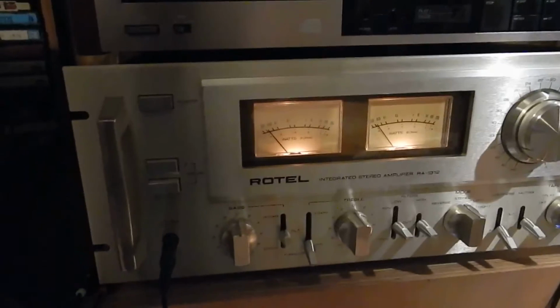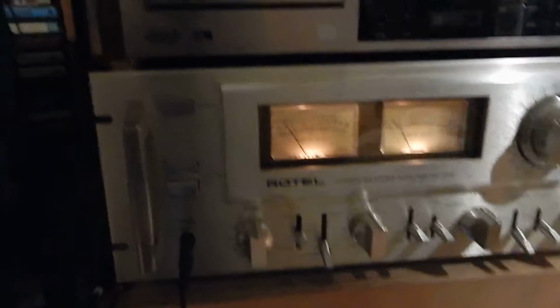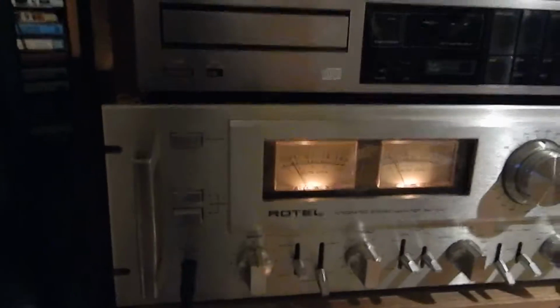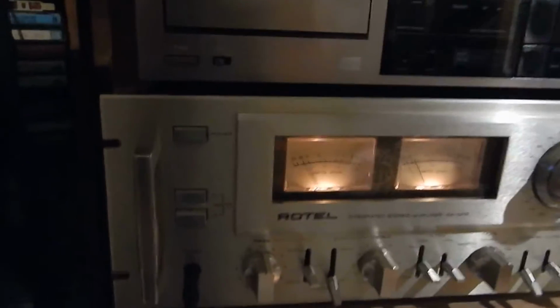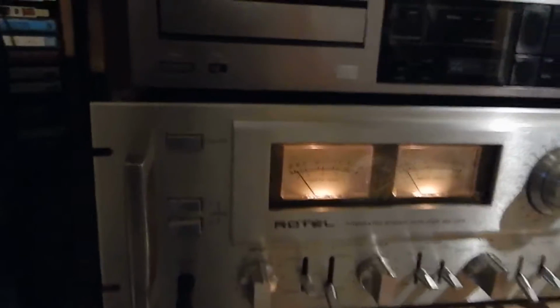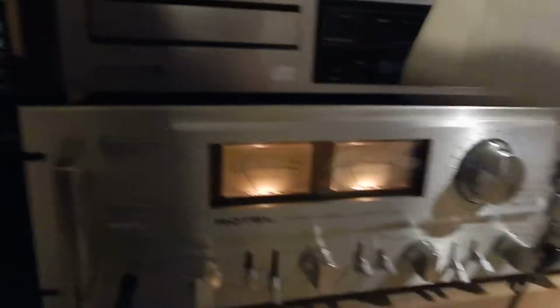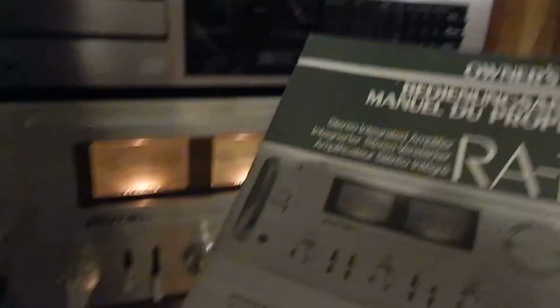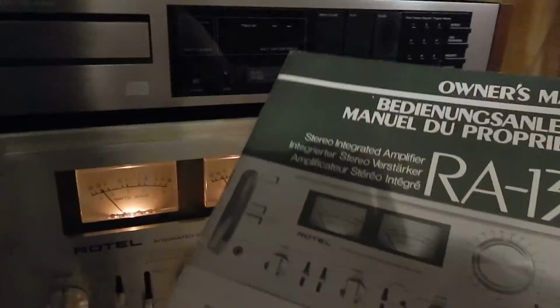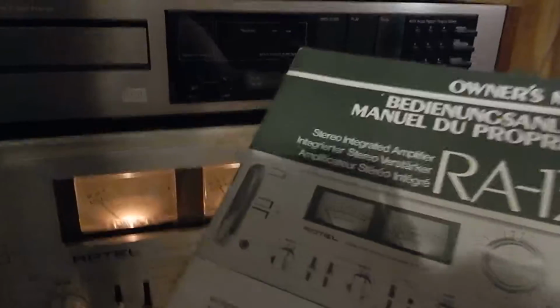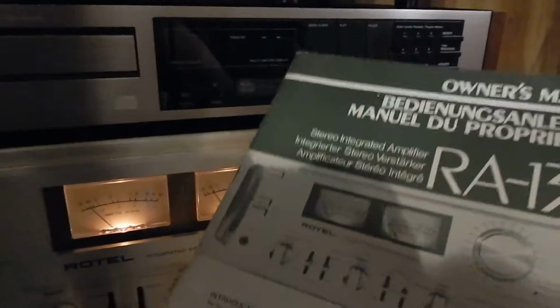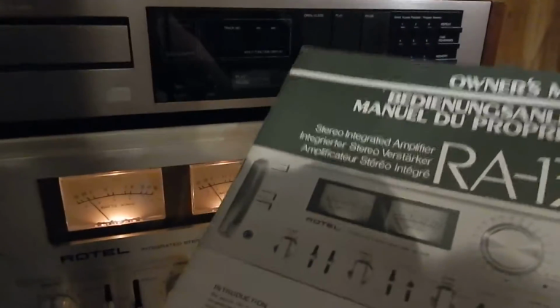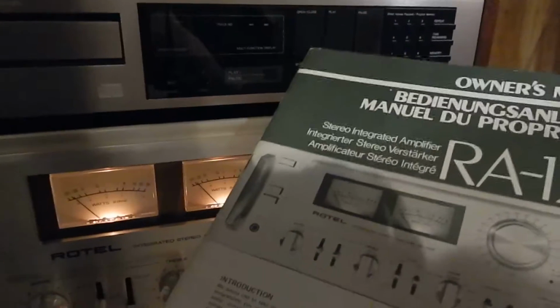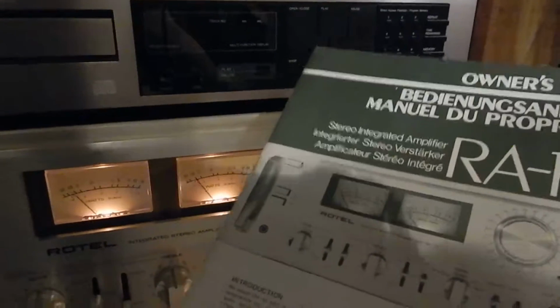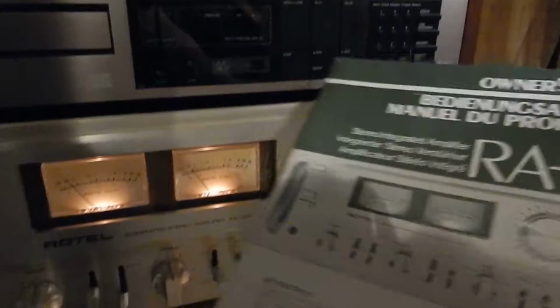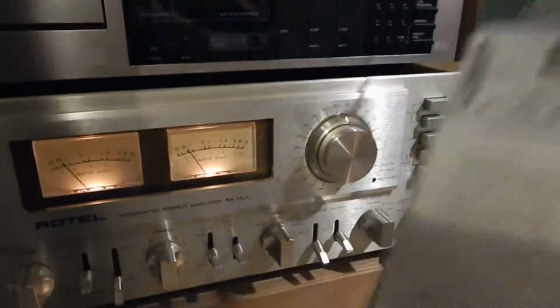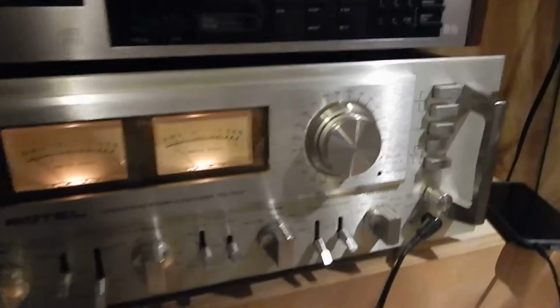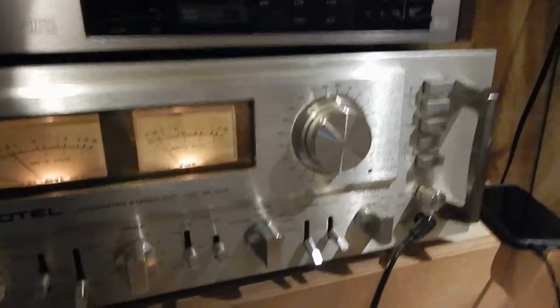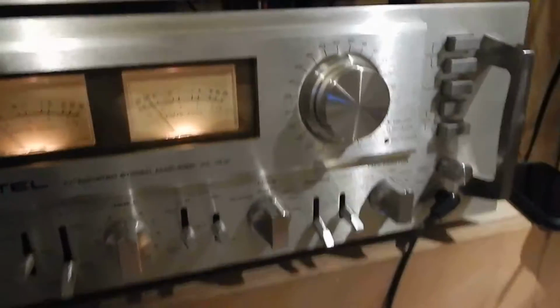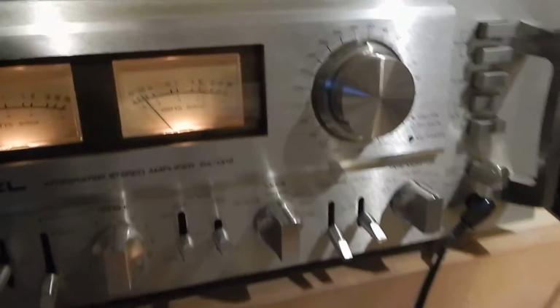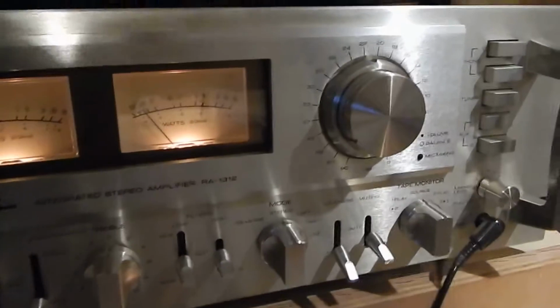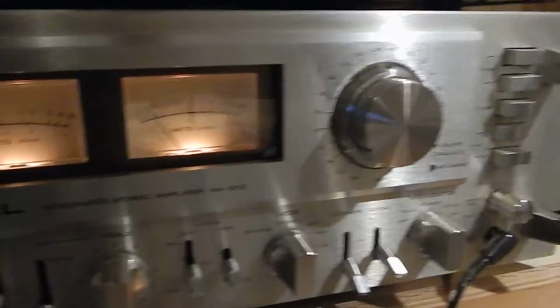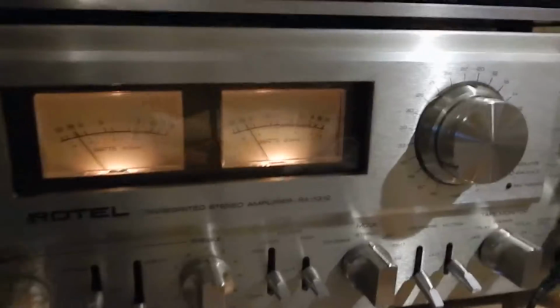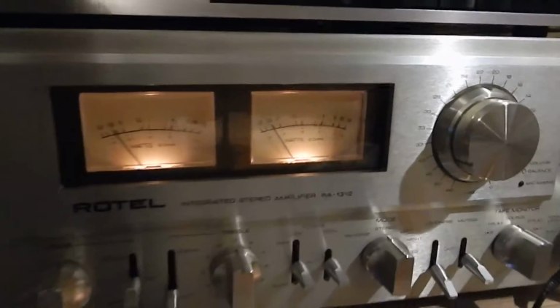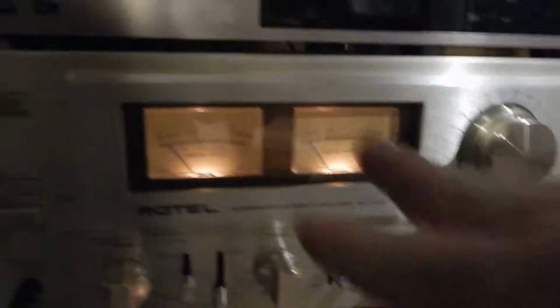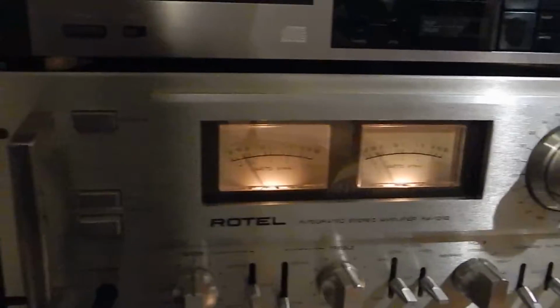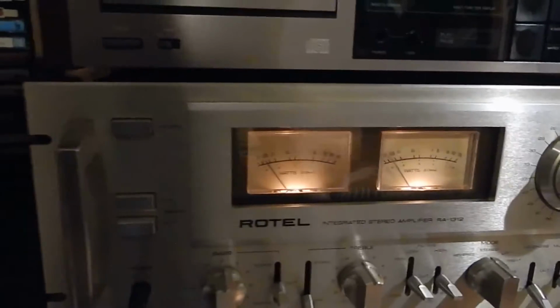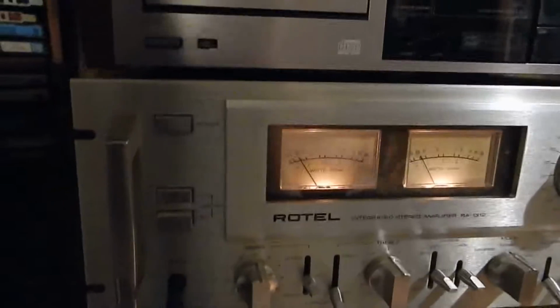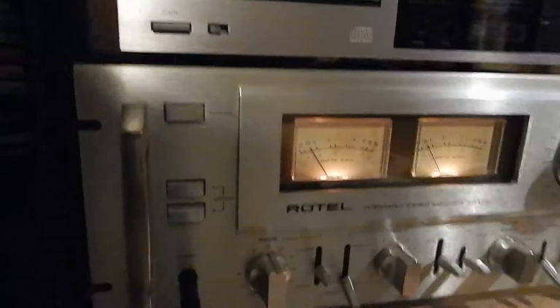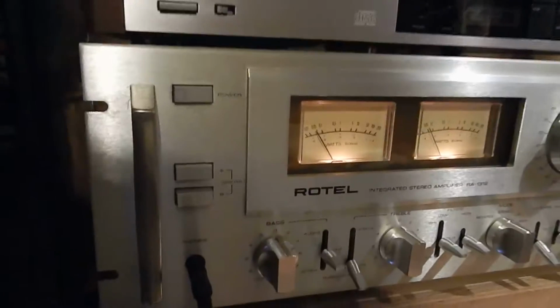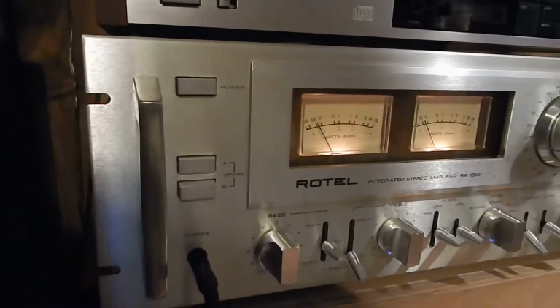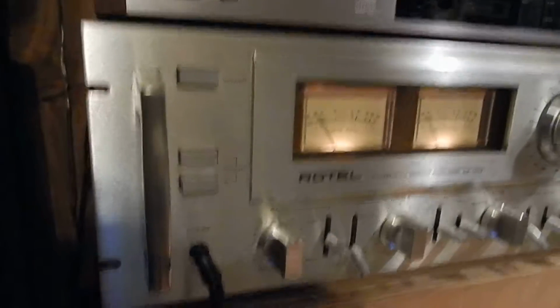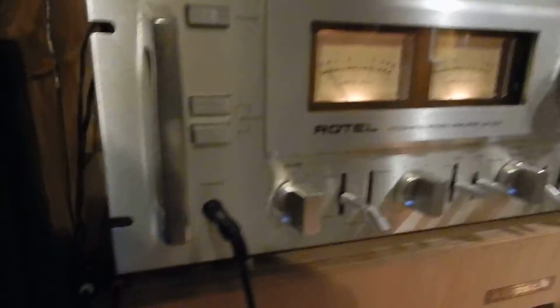It comes with an original copy — you're going to receive a very nice copy of the manual. I love the meters on this; it's got a real nice look to it.